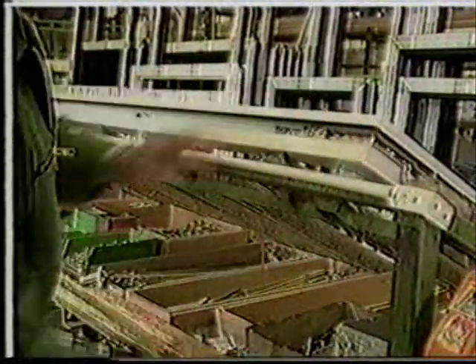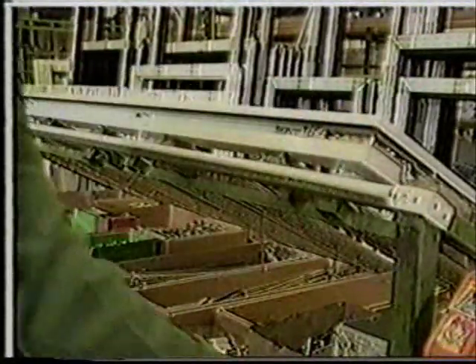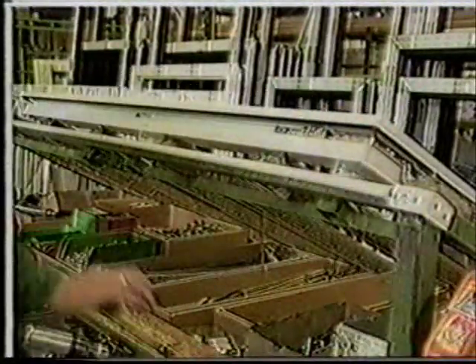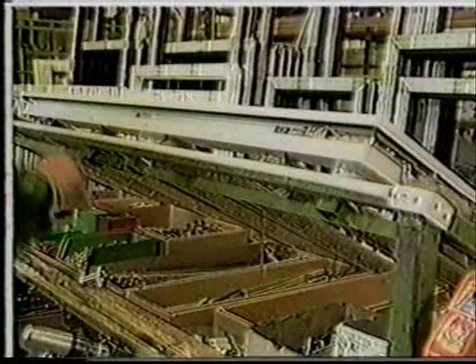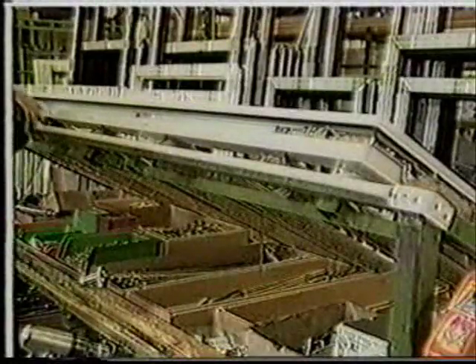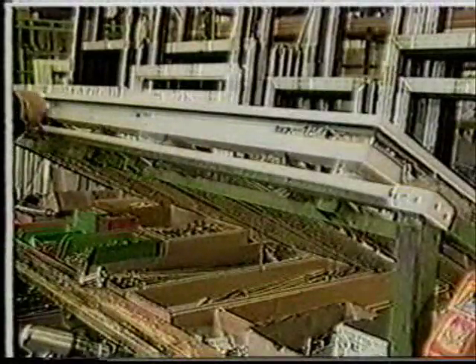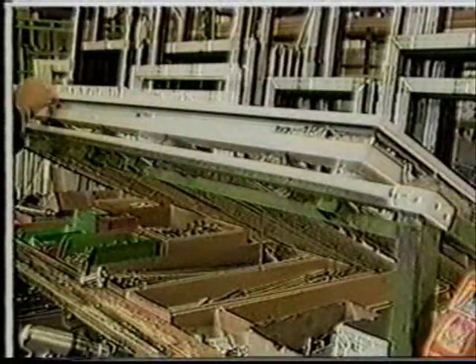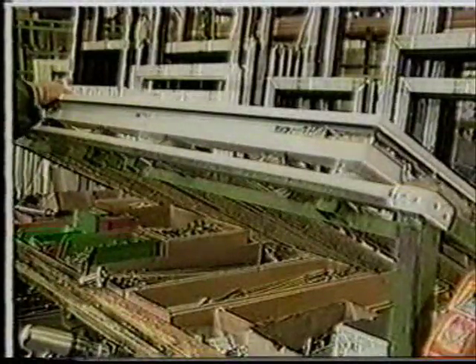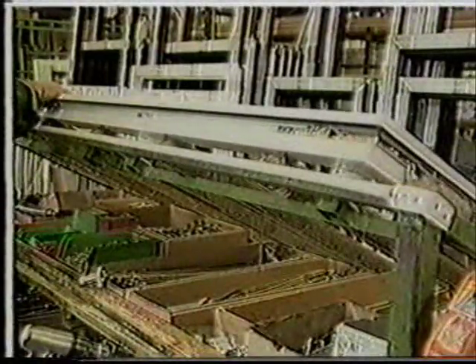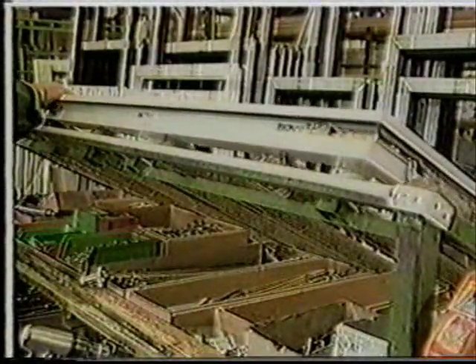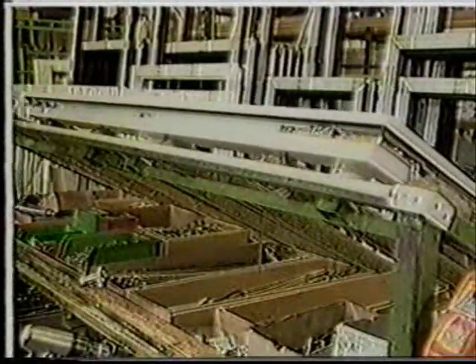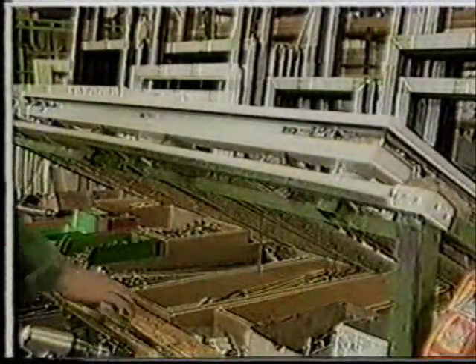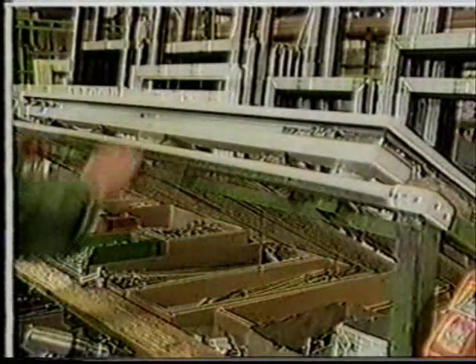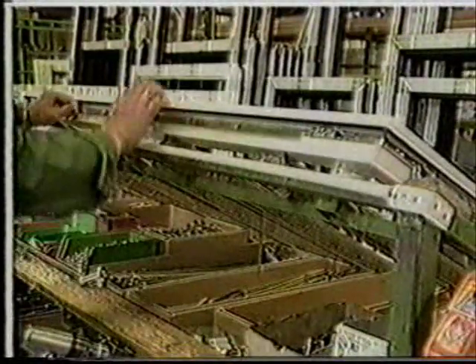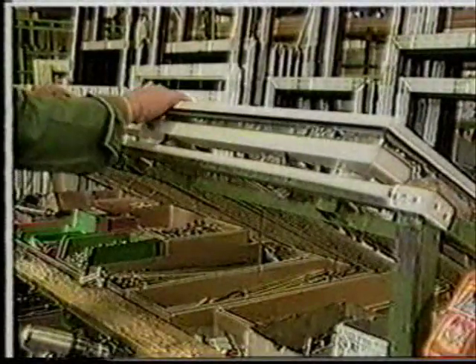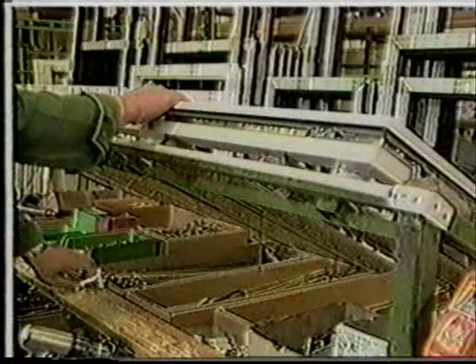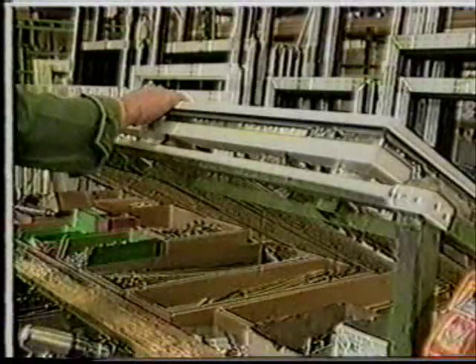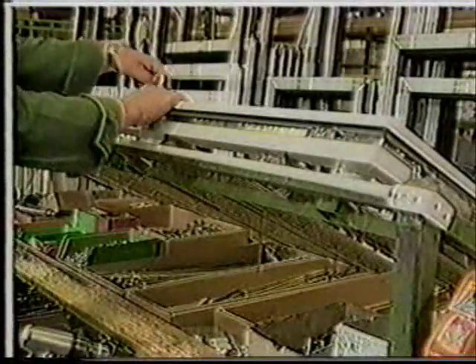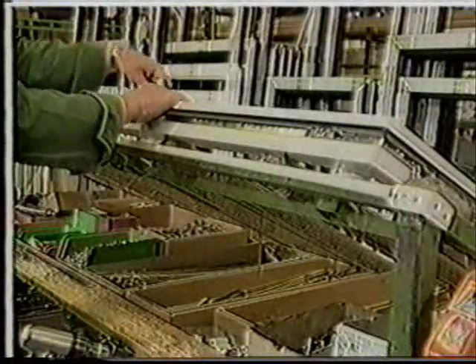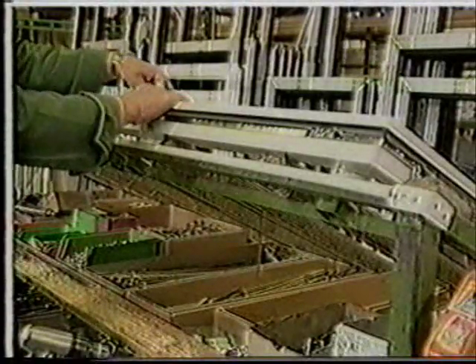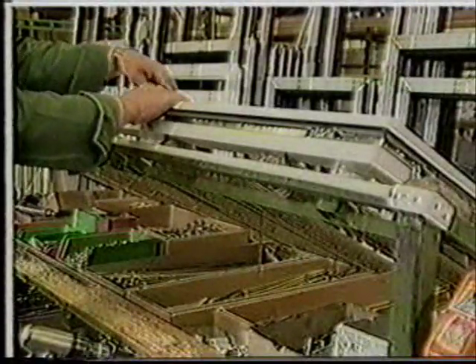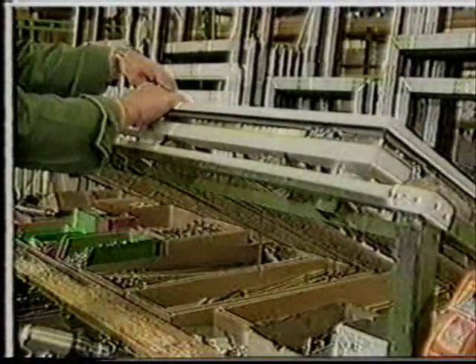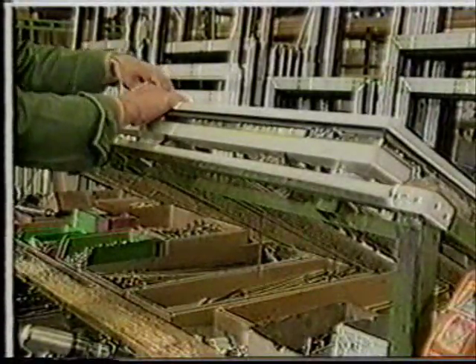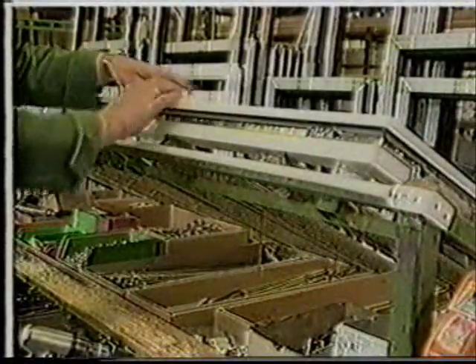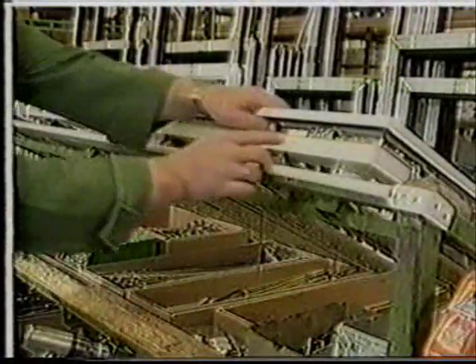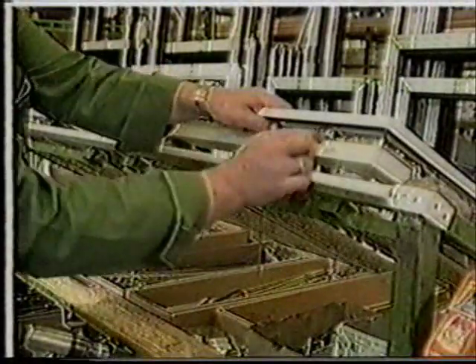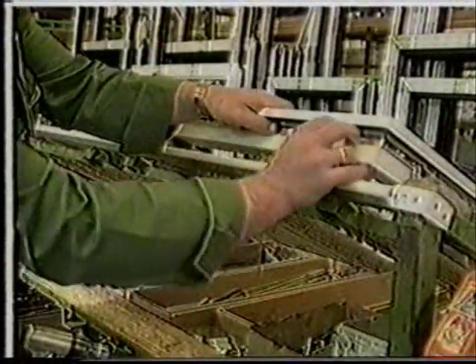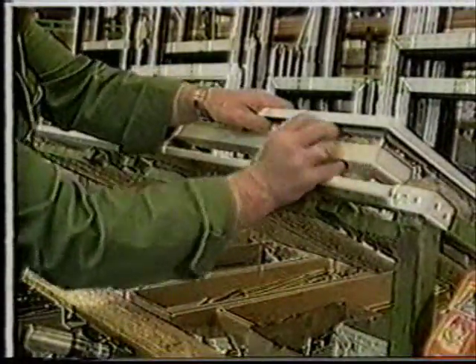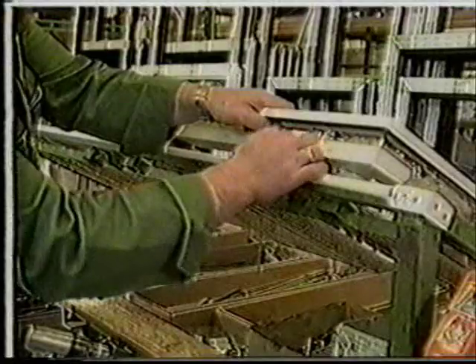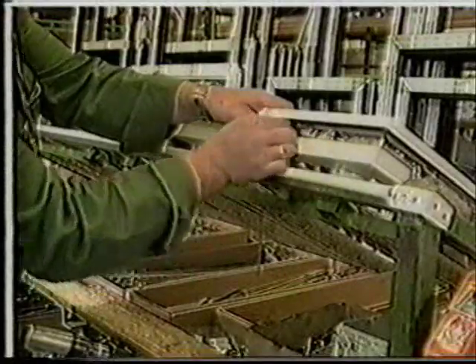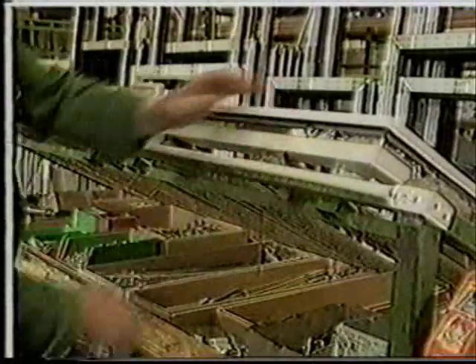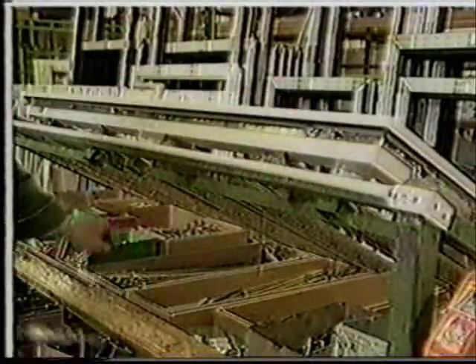Frames and sashes can be combined with all the usual types of fittings. Our example shows two corner pieces being added and also the sash mechanism. The final fixing is accomplished by means of screws.